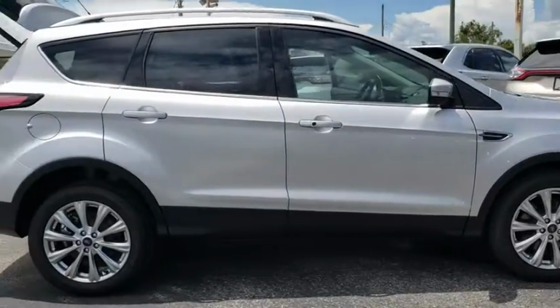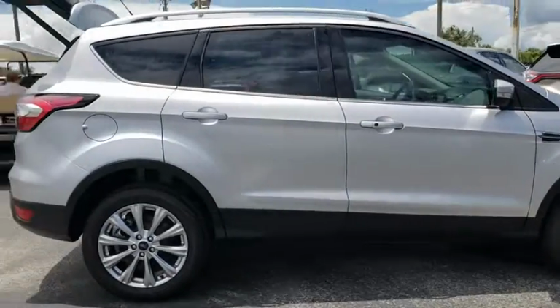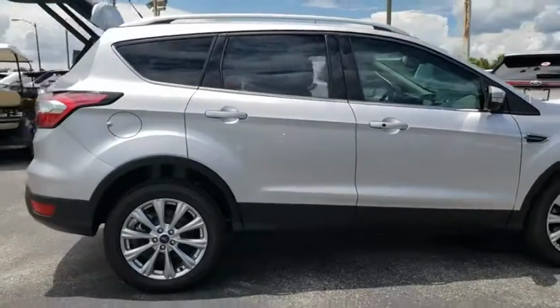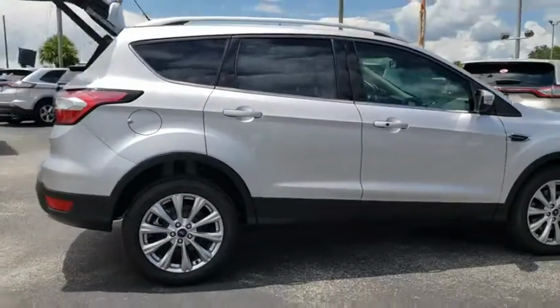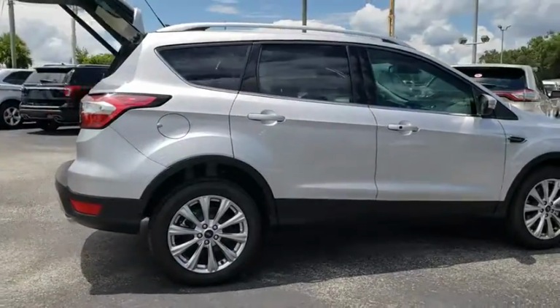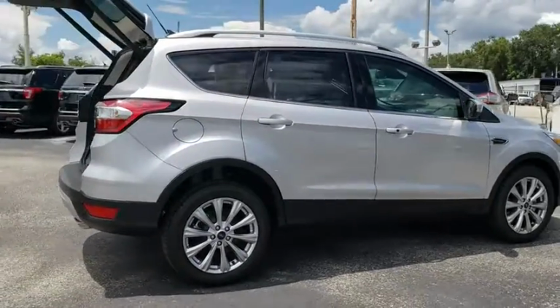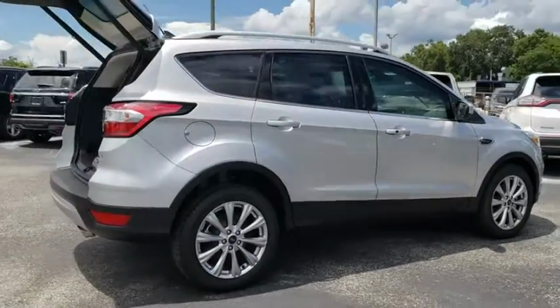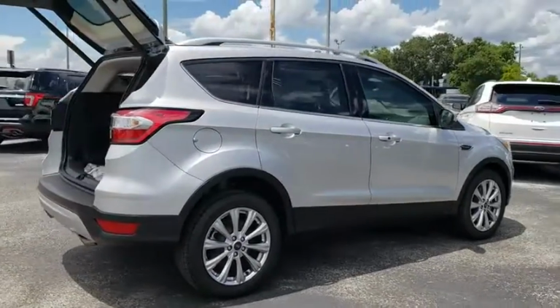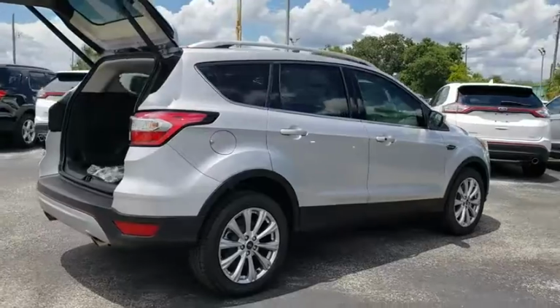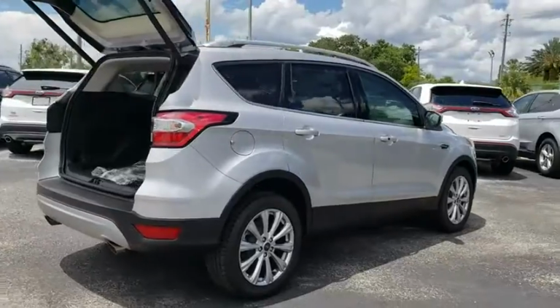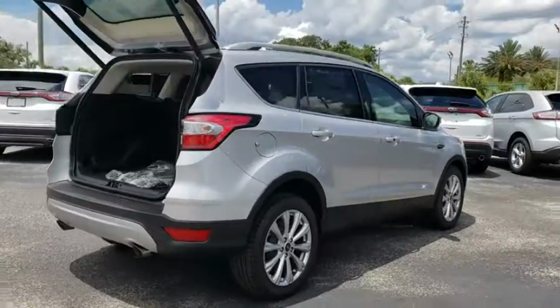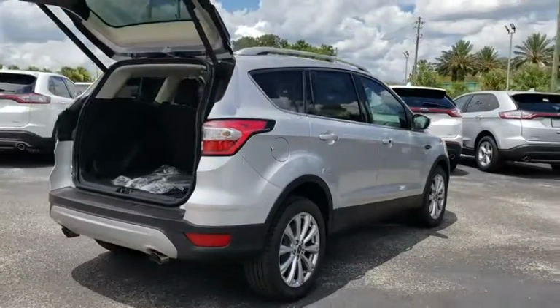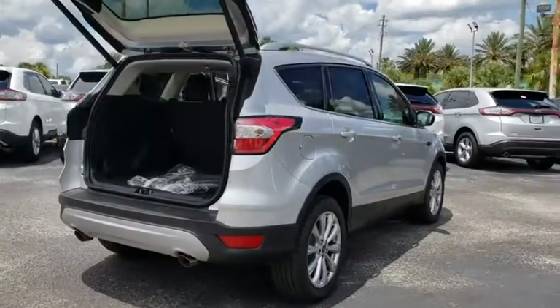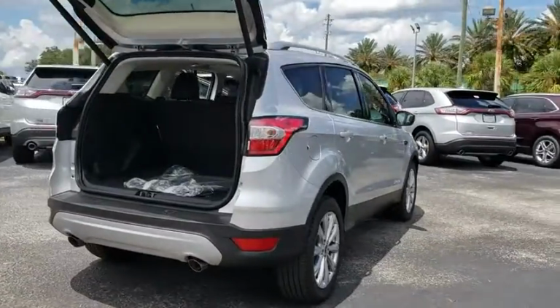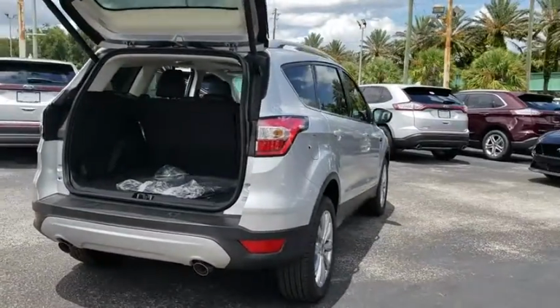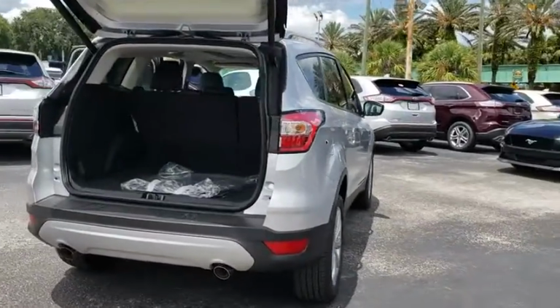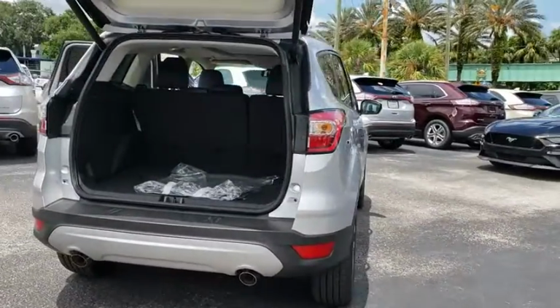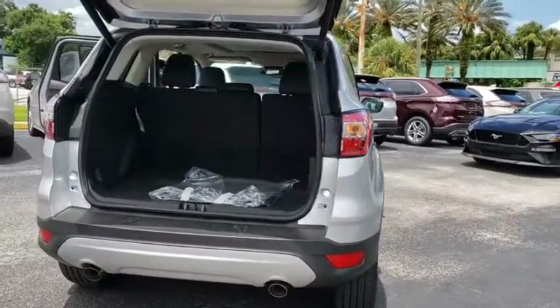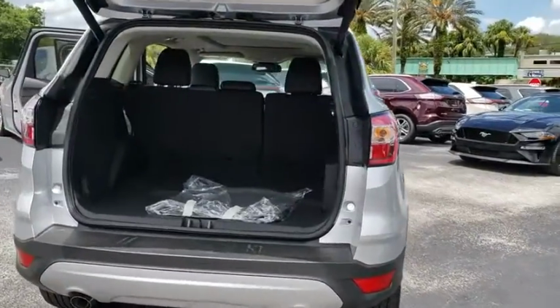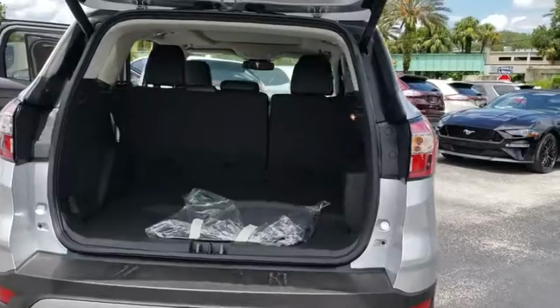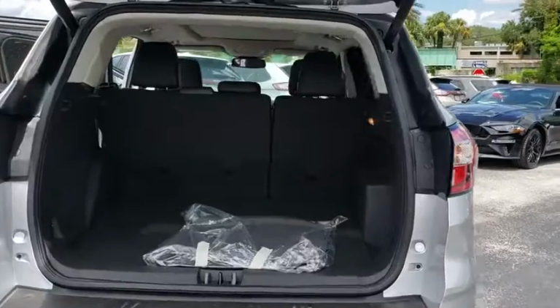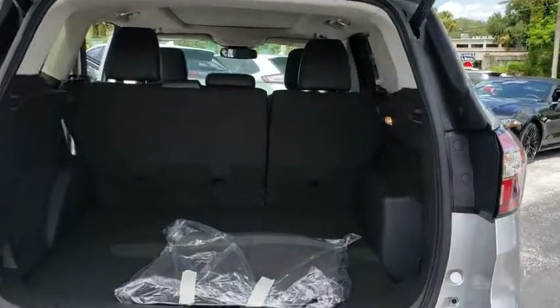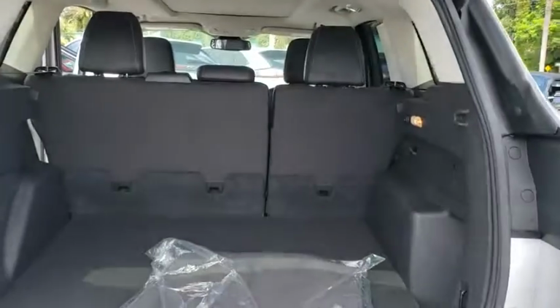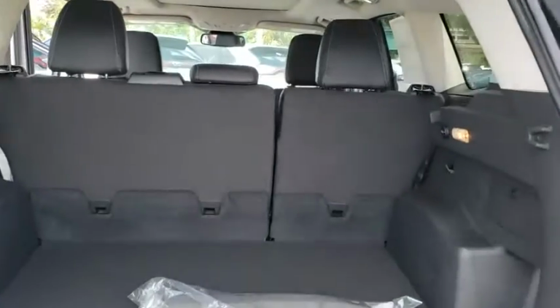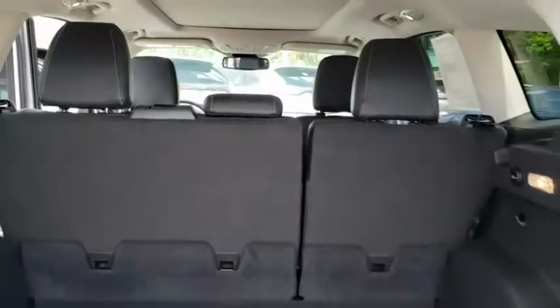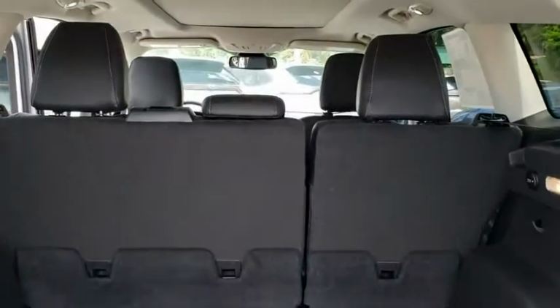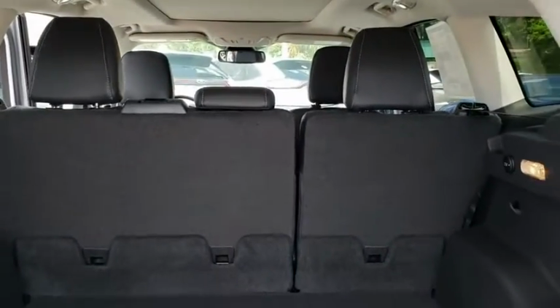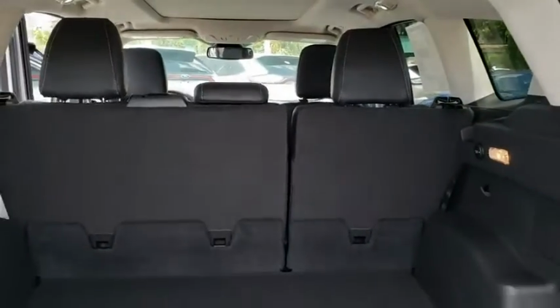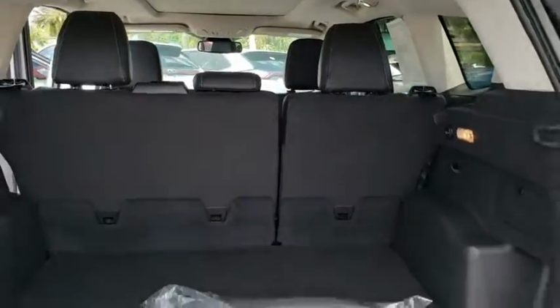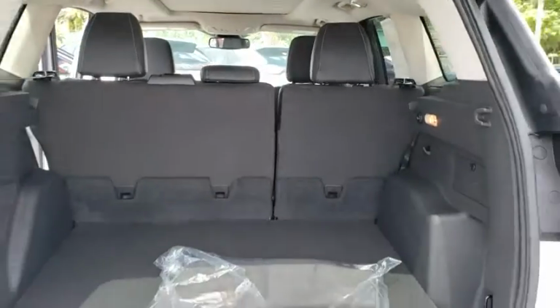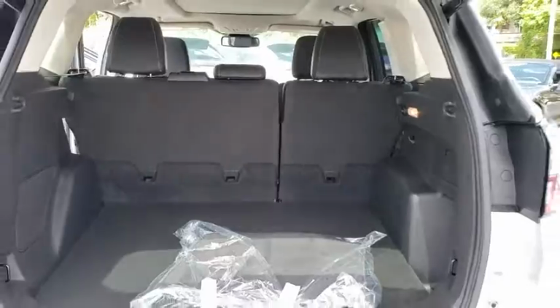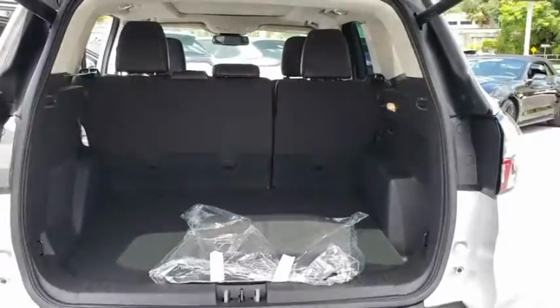Navigation system, traction control, power liftgate, power passenger seat, dual airbags, power steering, four-wheel disc brakes, universal garage door opener, fog lights, CD player, heated front seats, electronic stability control.